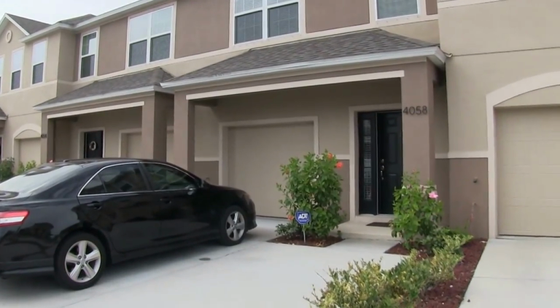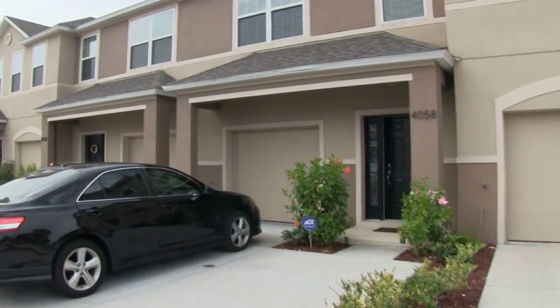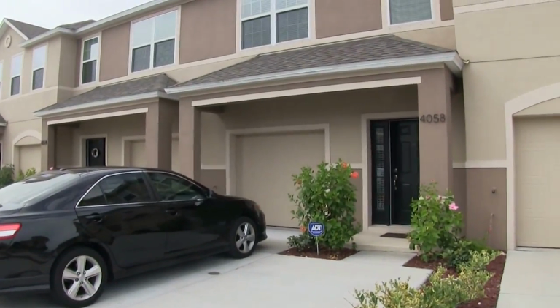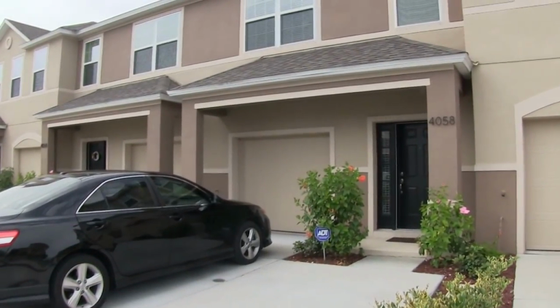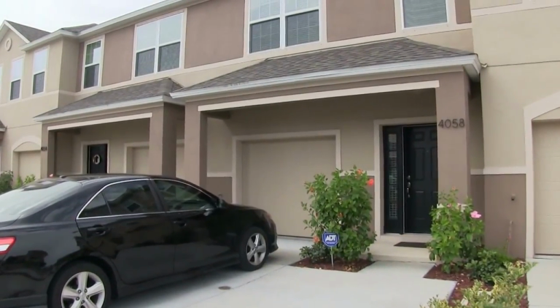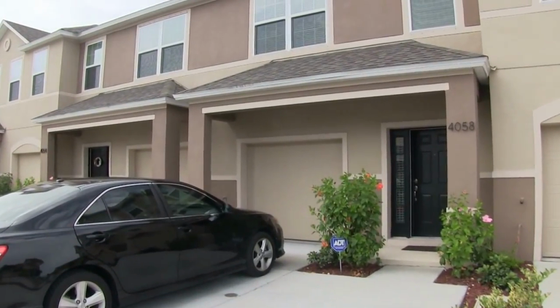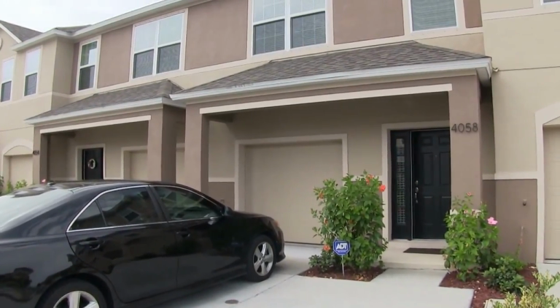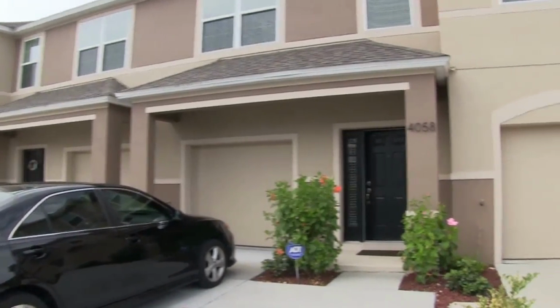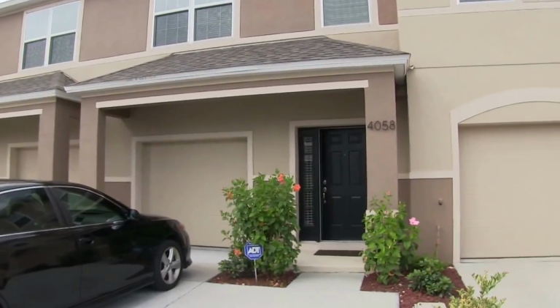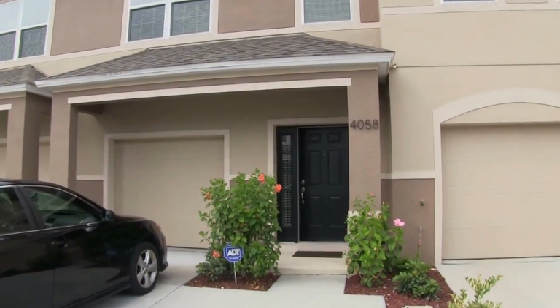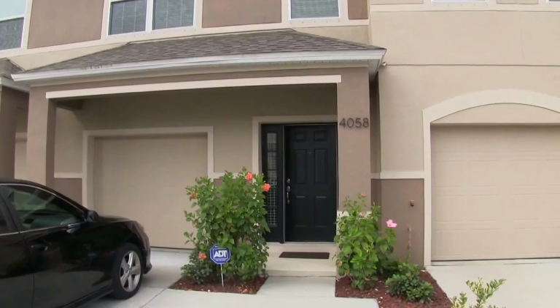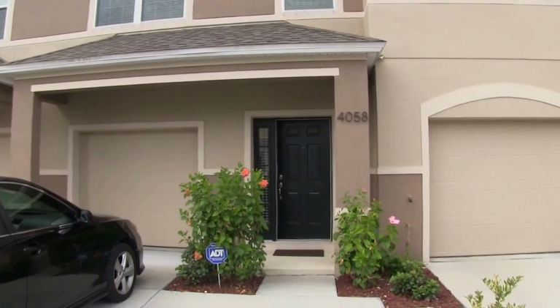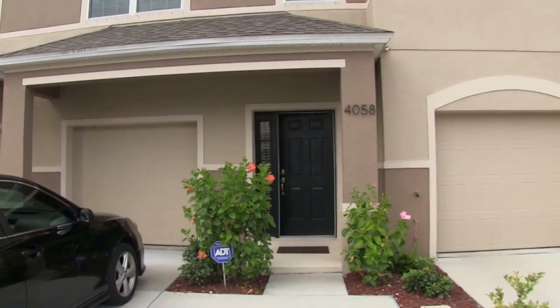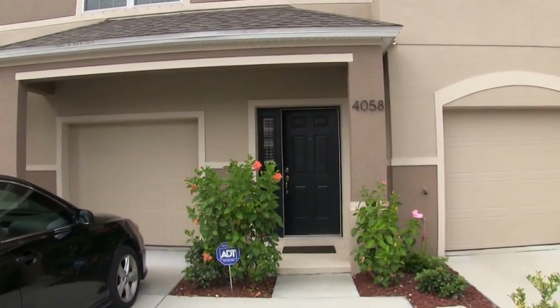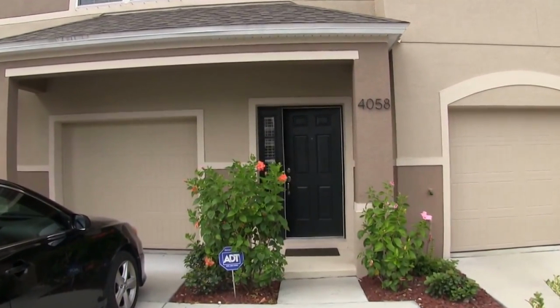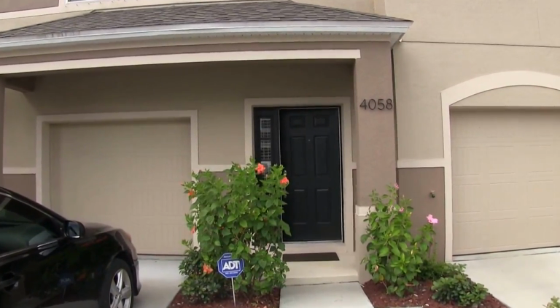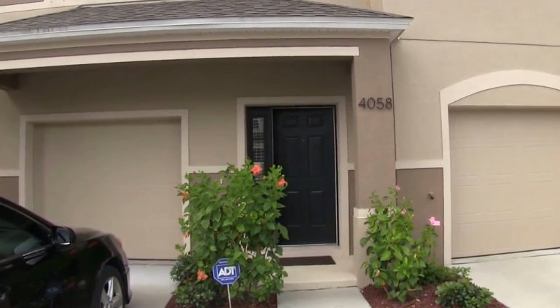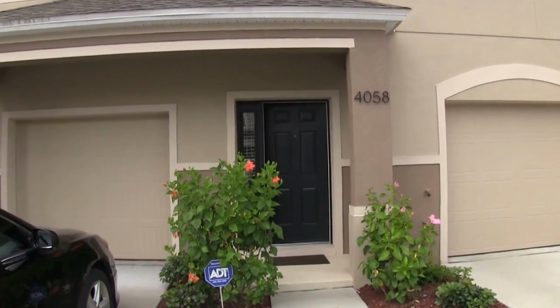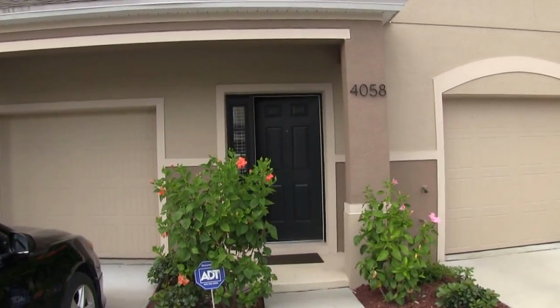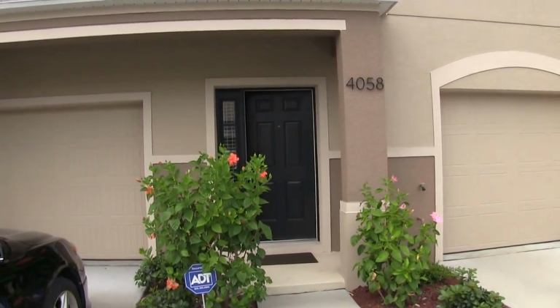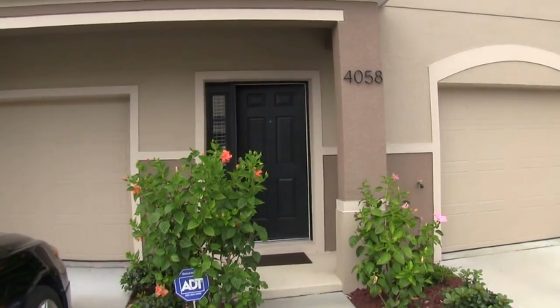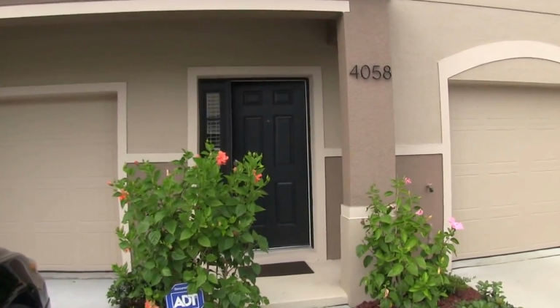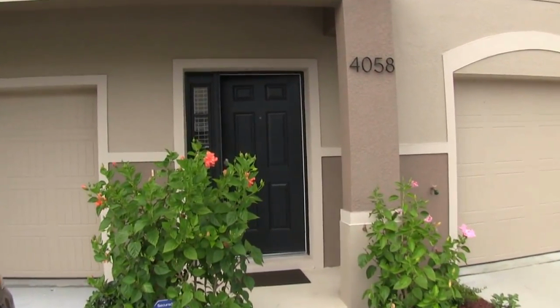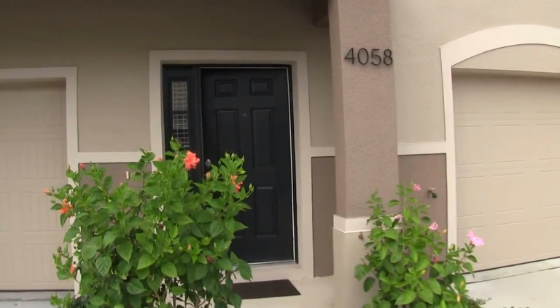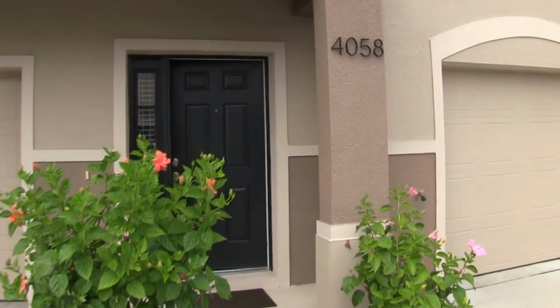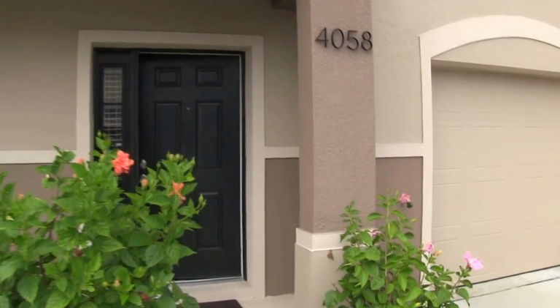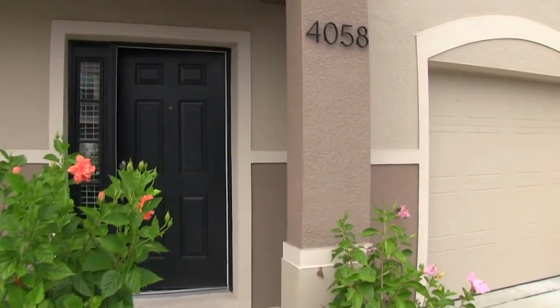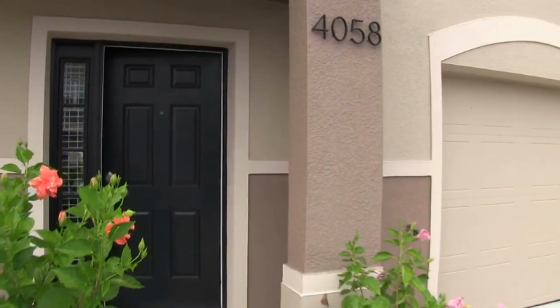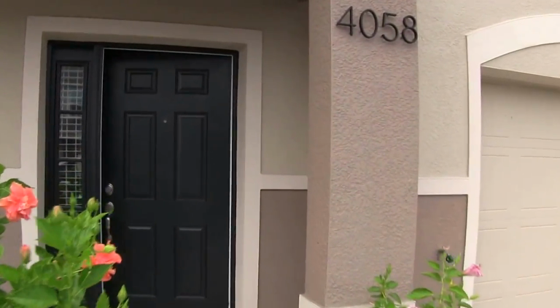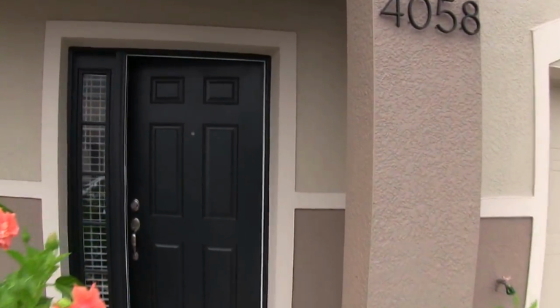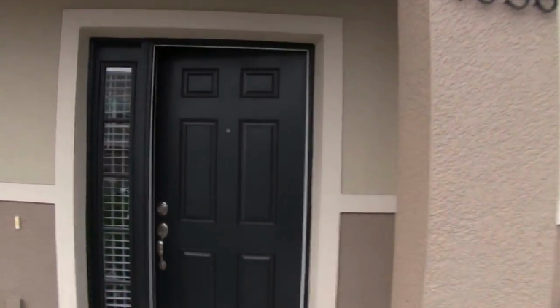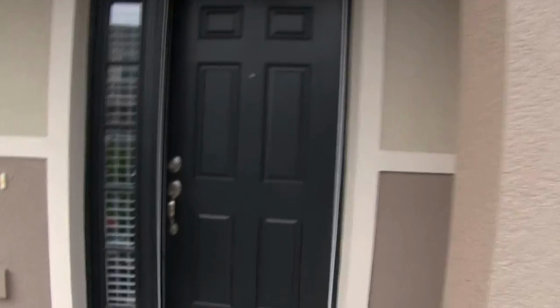We have a two-story townhome with 1416 square feet of living space. It's a three-bedroom, two-and-a-half bath, one-car garage, and we'll come in and take a quick look.